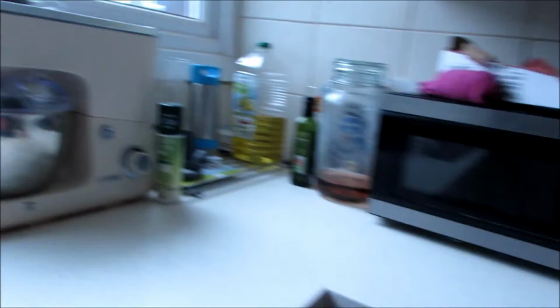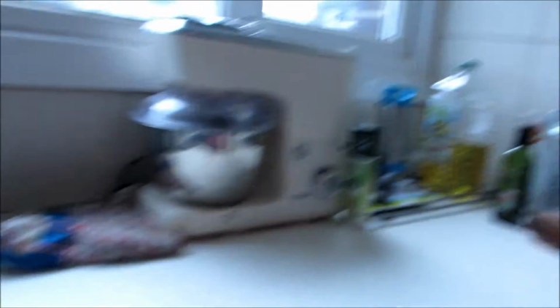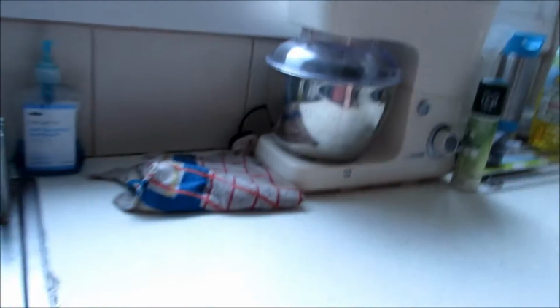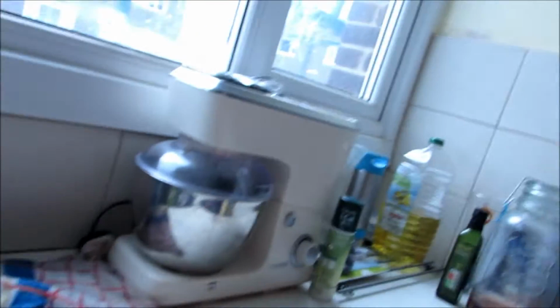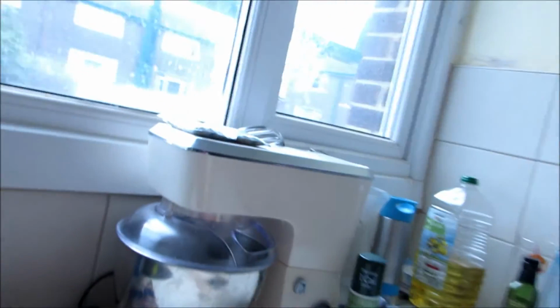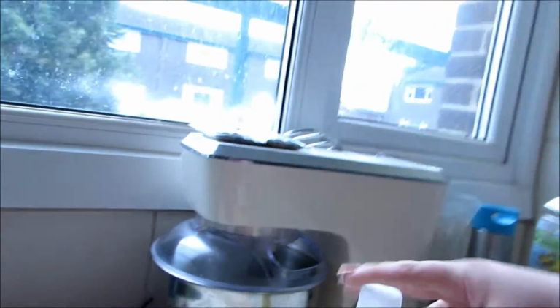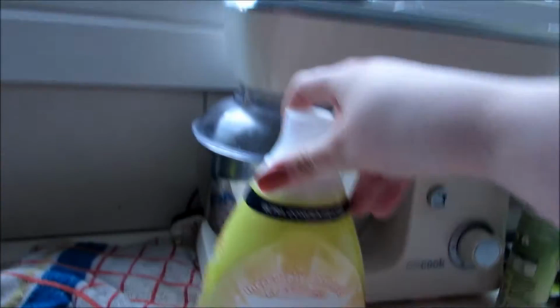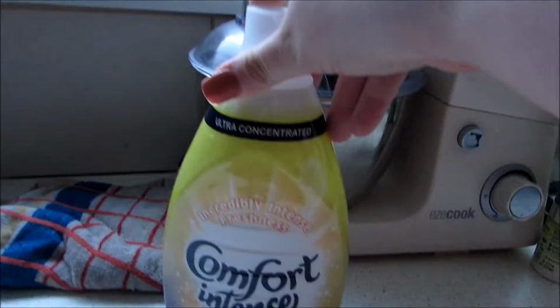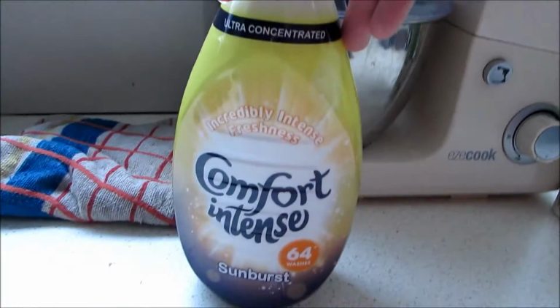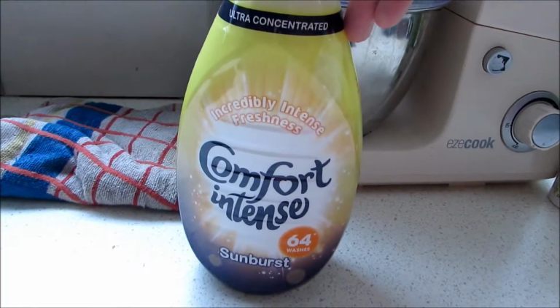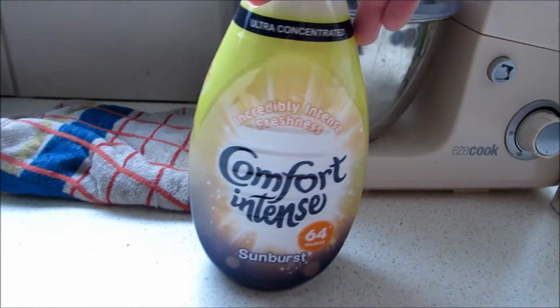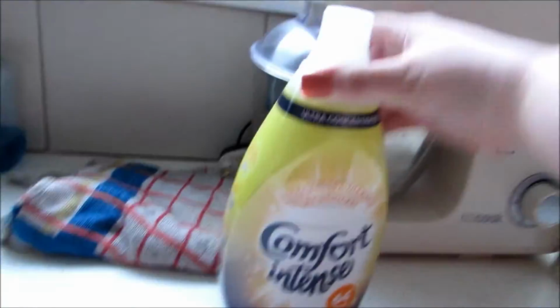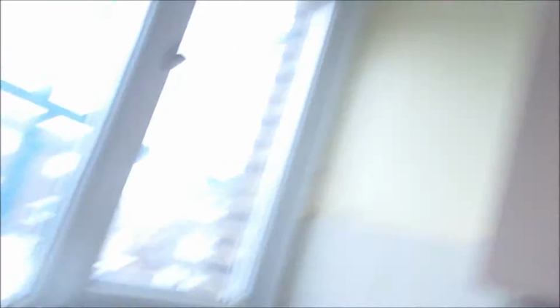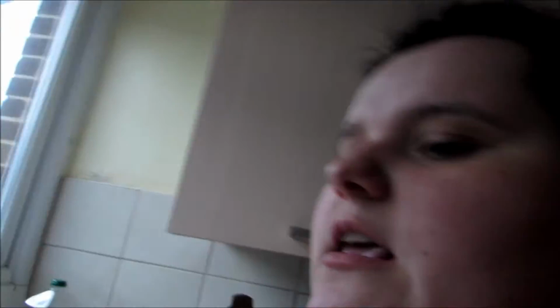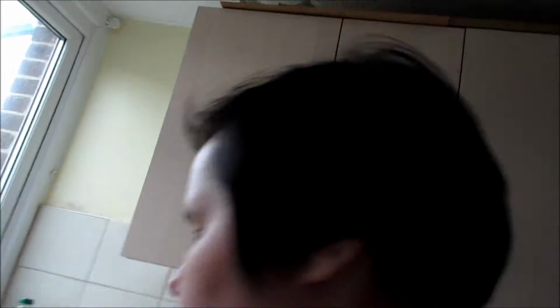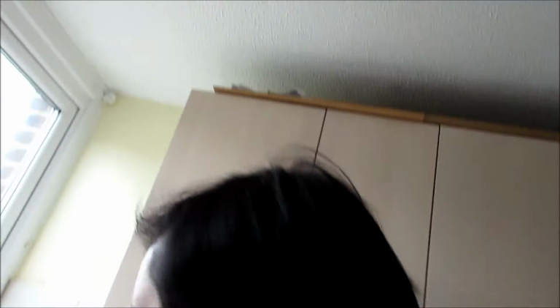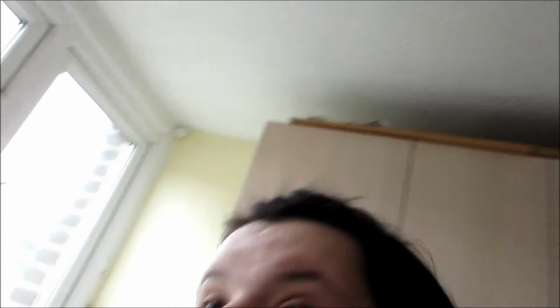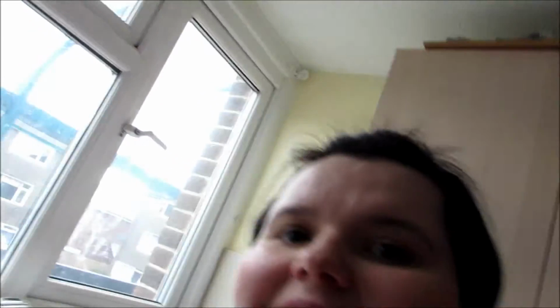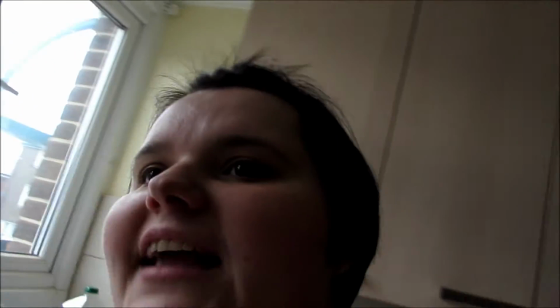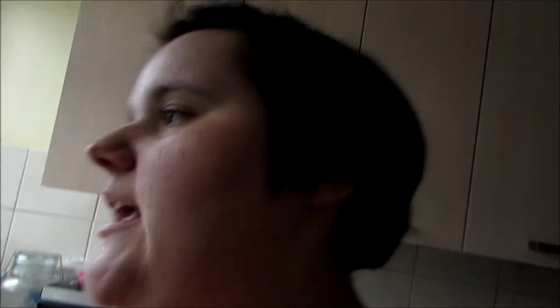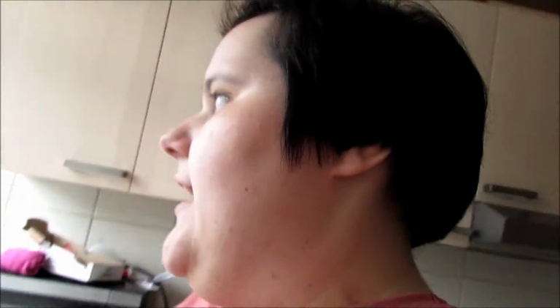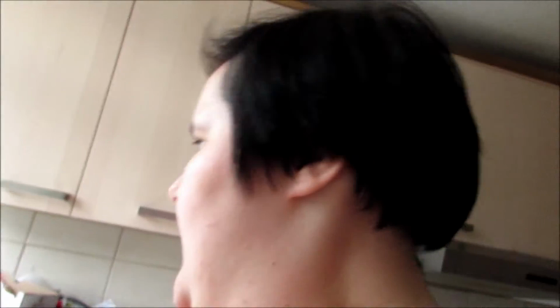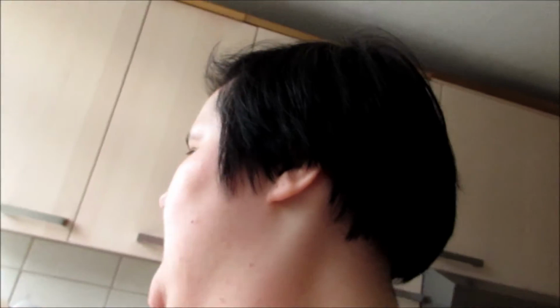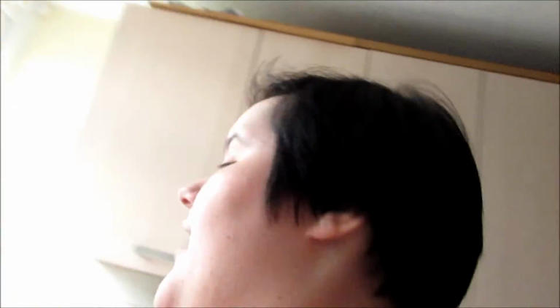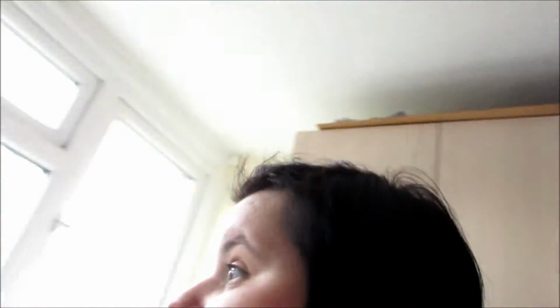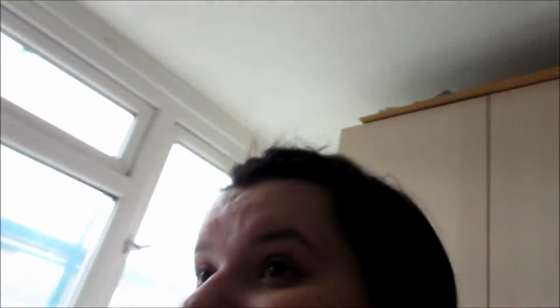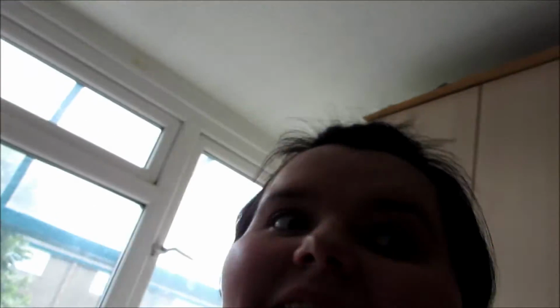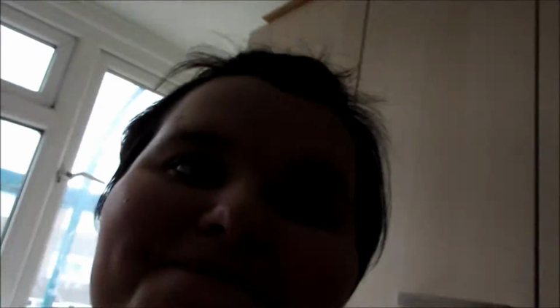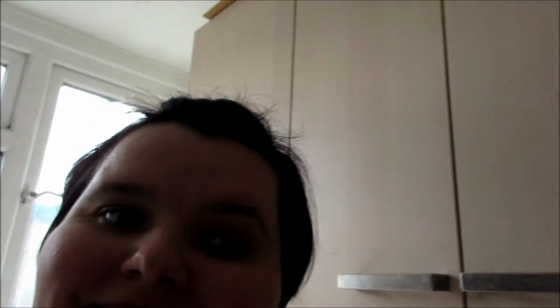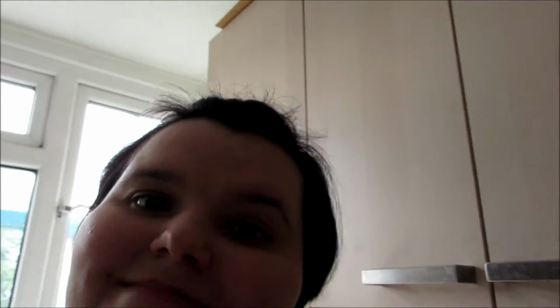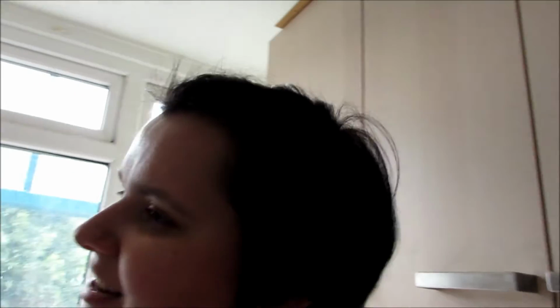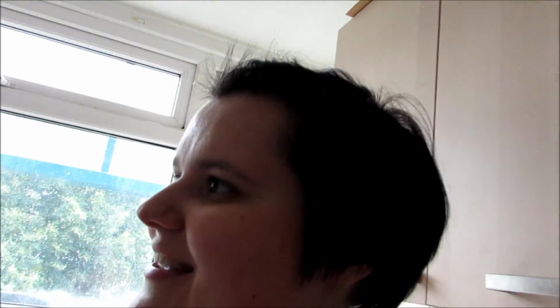Then for detergent, I got this — it's so good, it smells so incredibly nice. This one's intense. And as you can see, my kitchen is tidy.